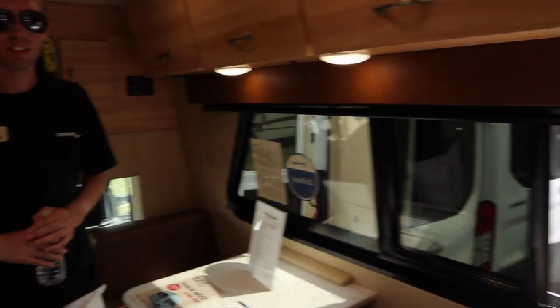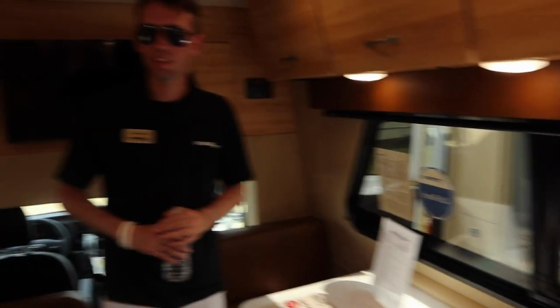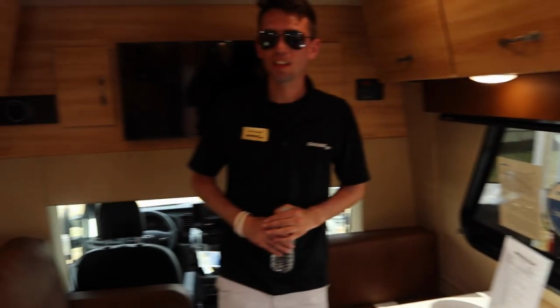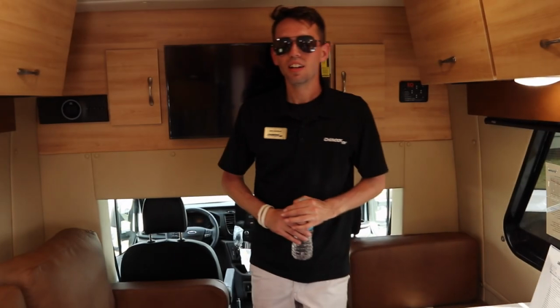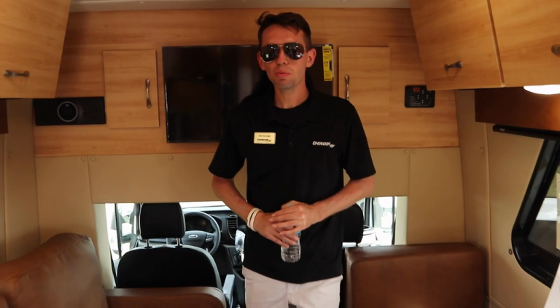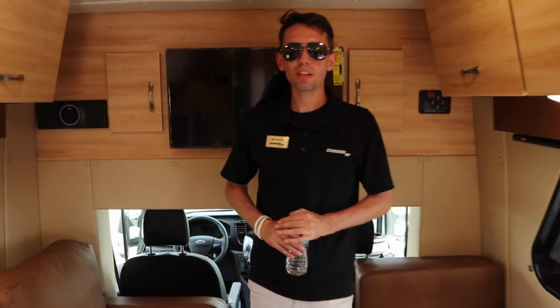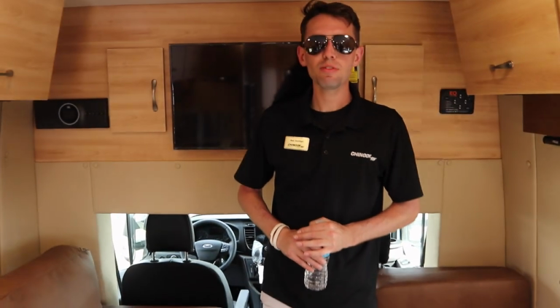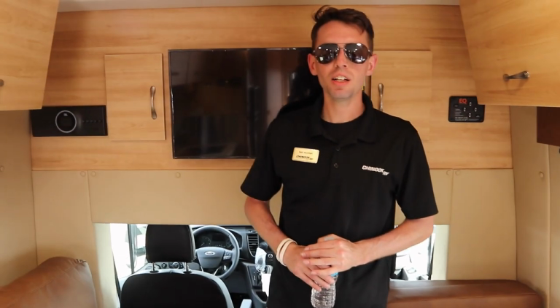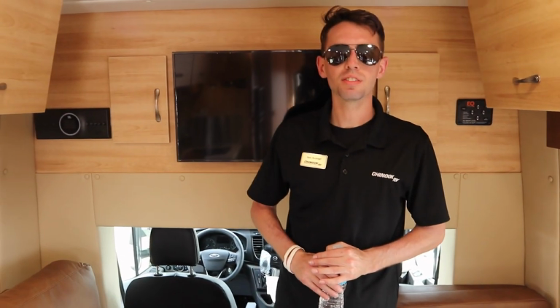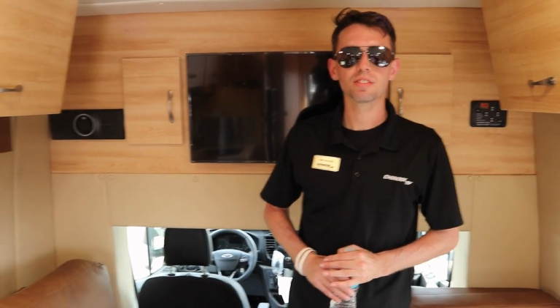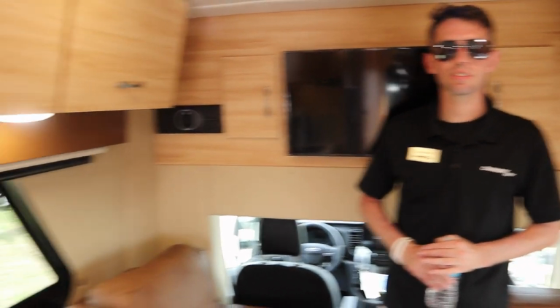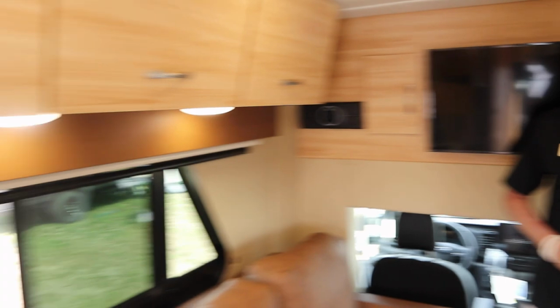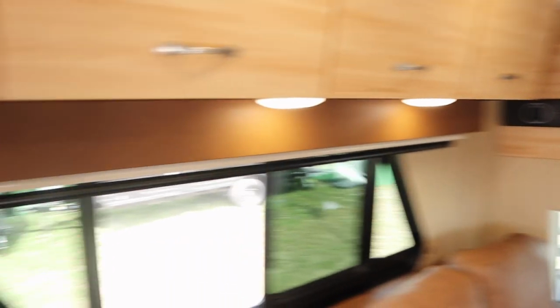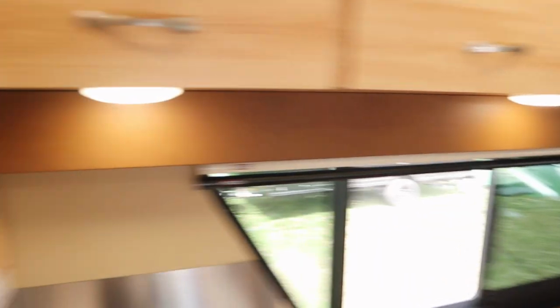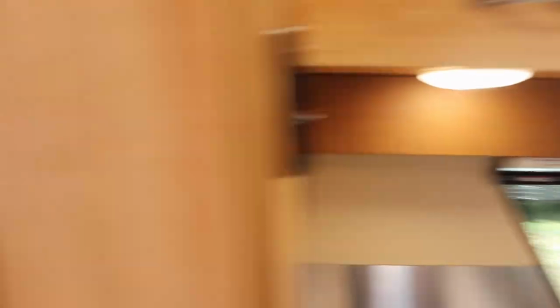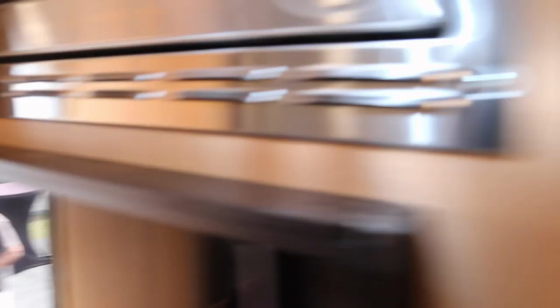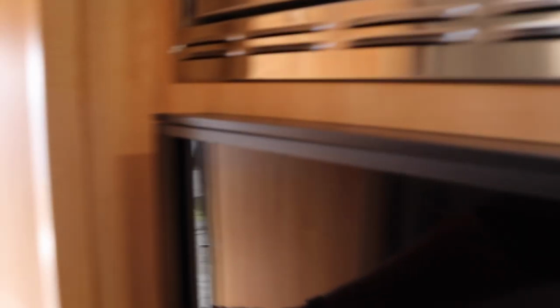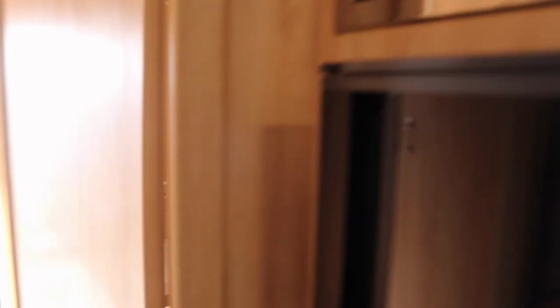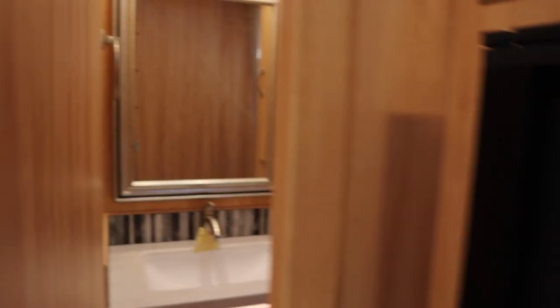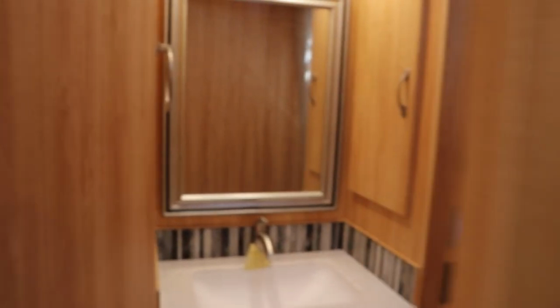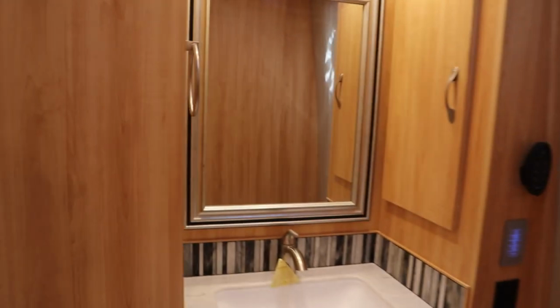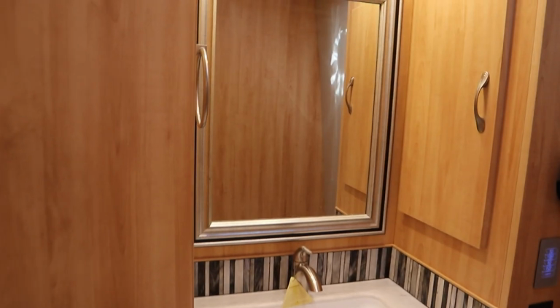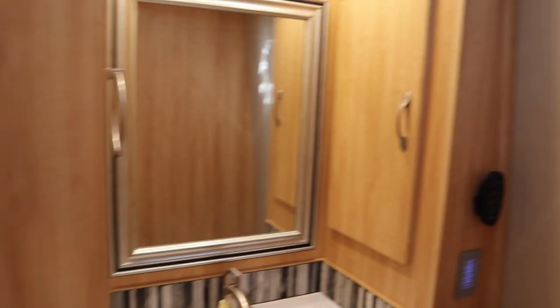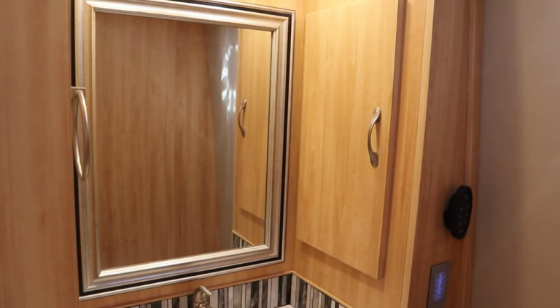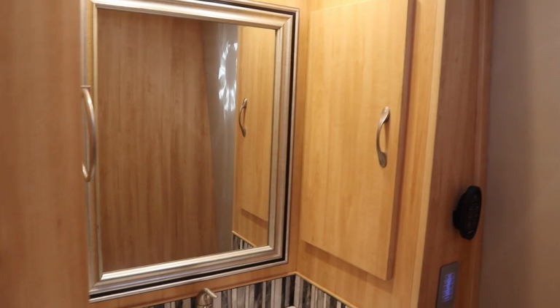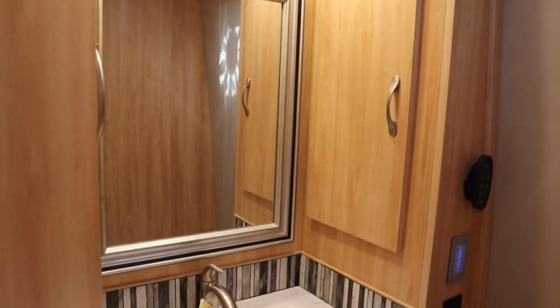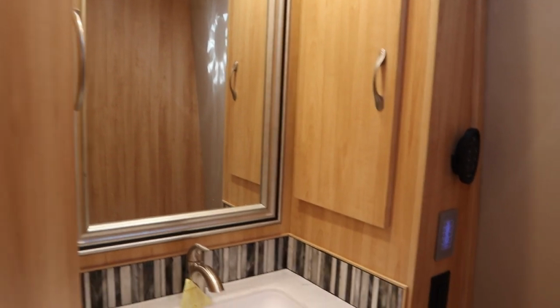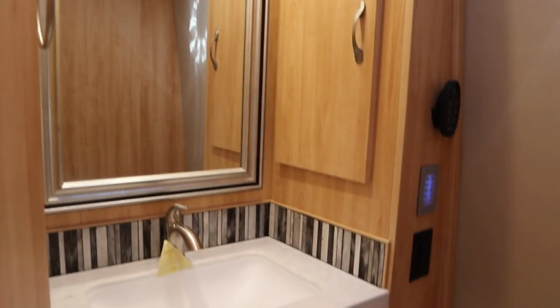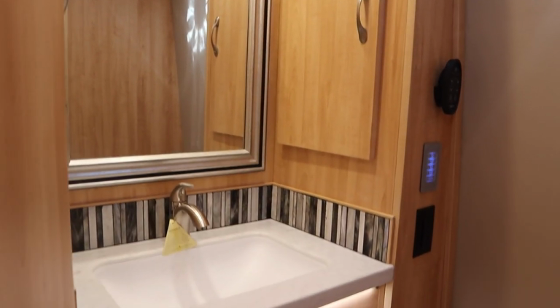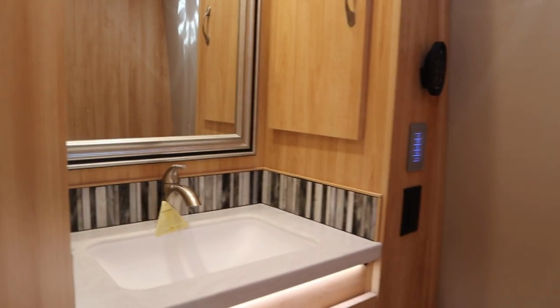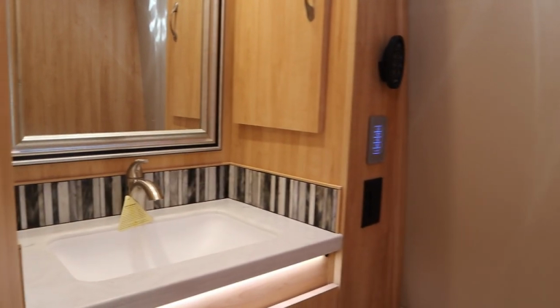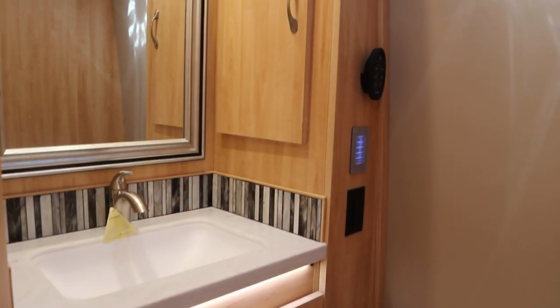Well, thank you for the tour. We're going to swing the camera out and take one quick look at the bathroom — nice tile backsplash, LED lights, and a porcelain toilet.